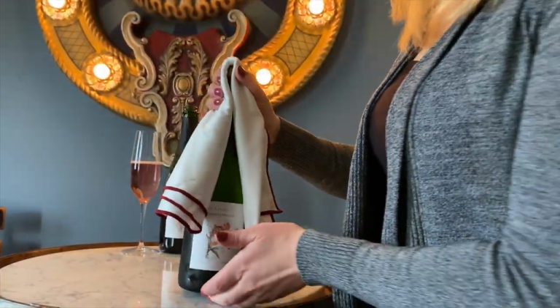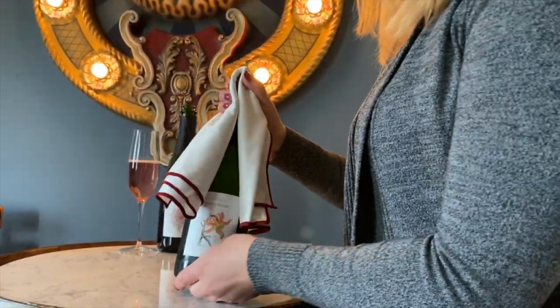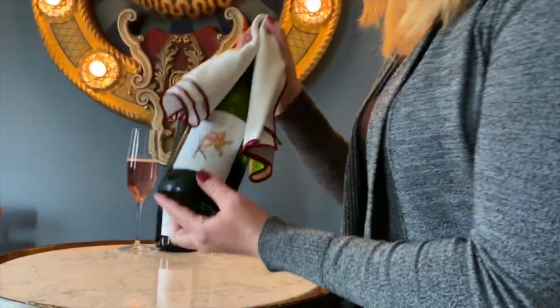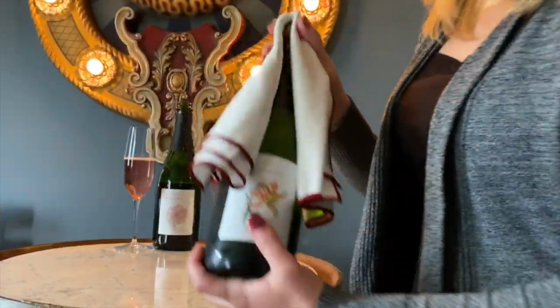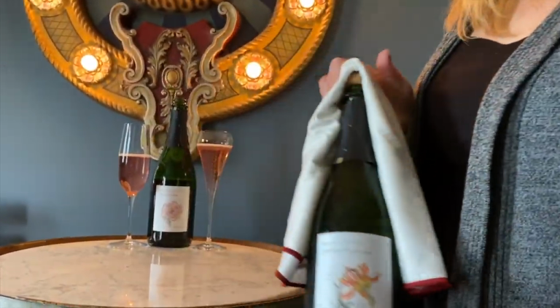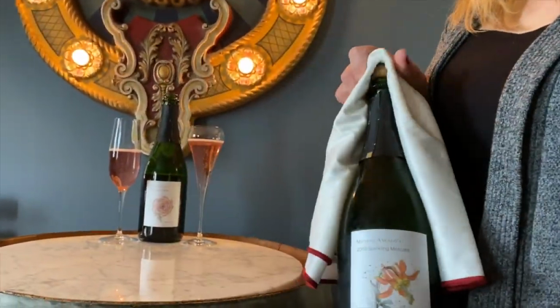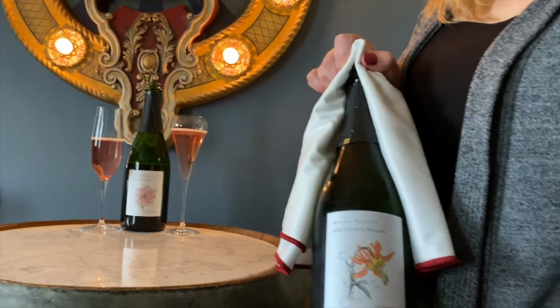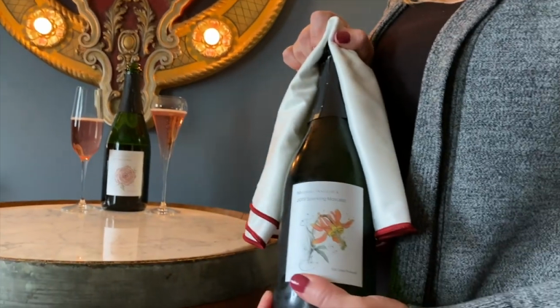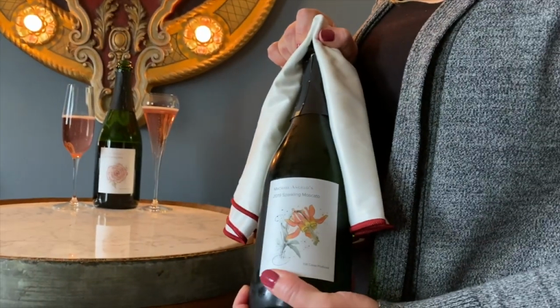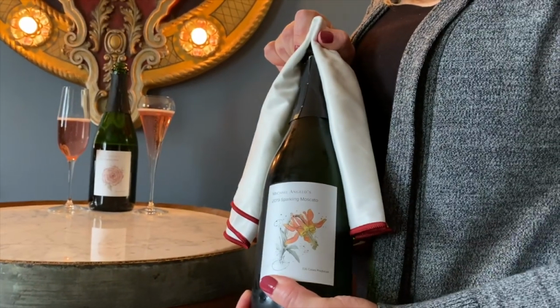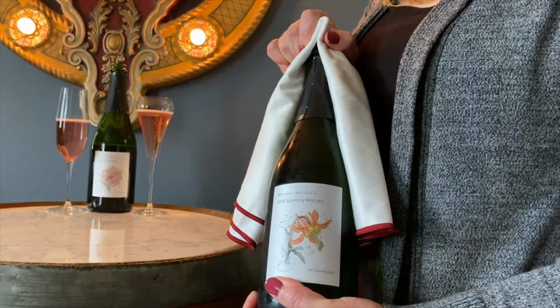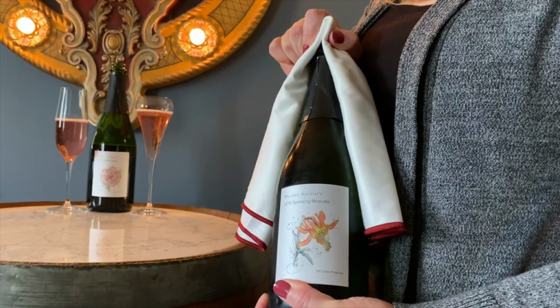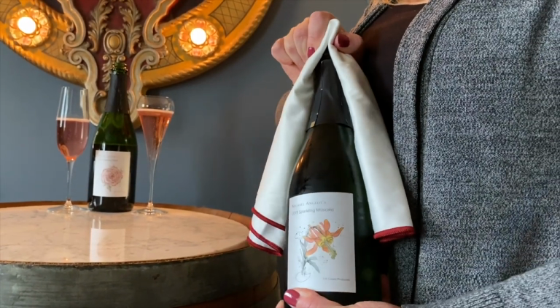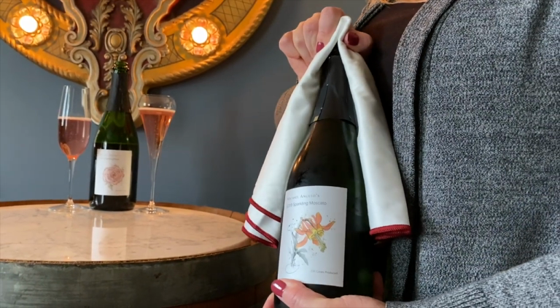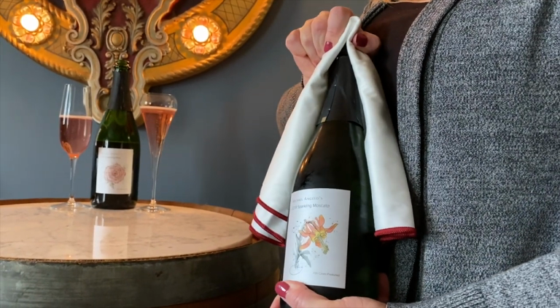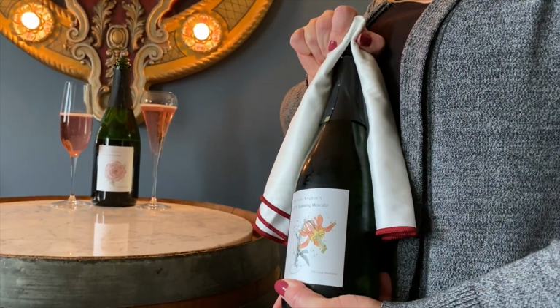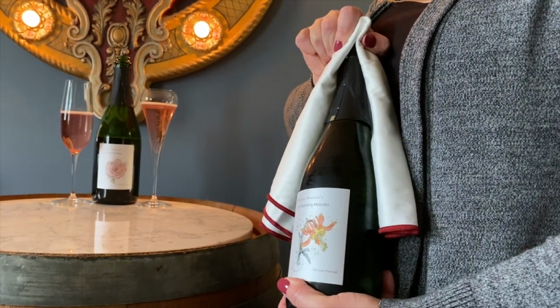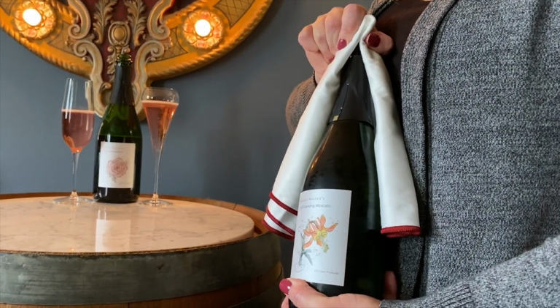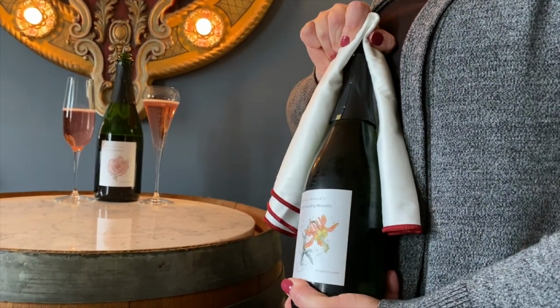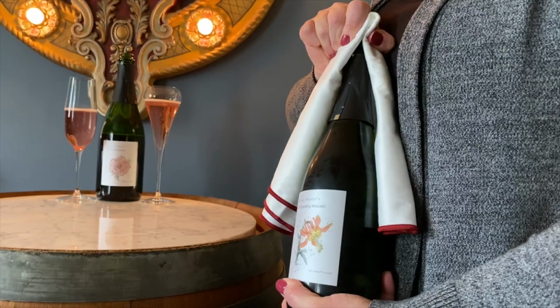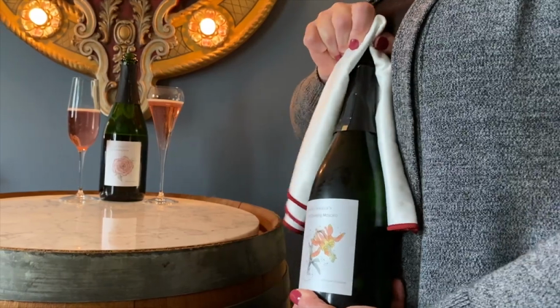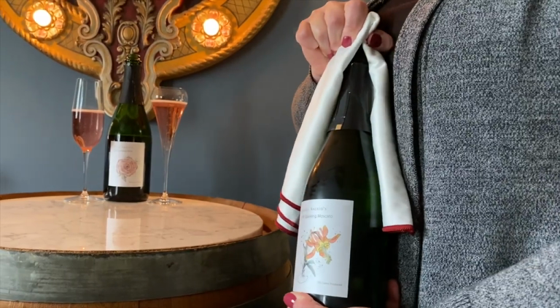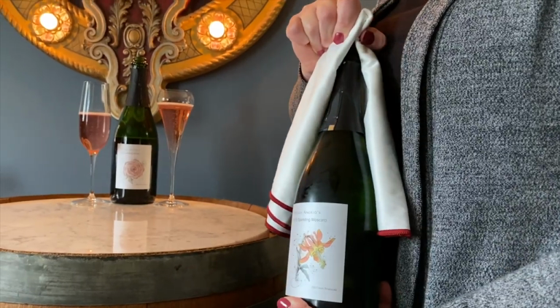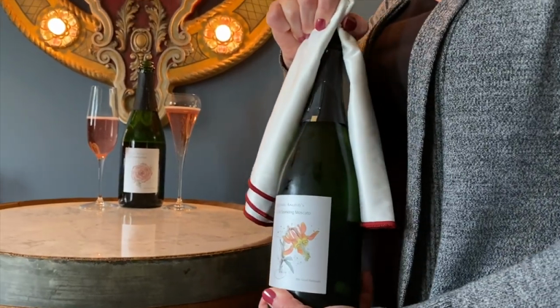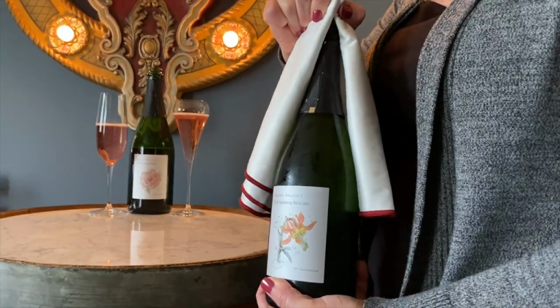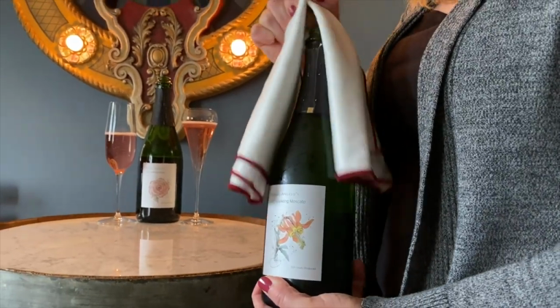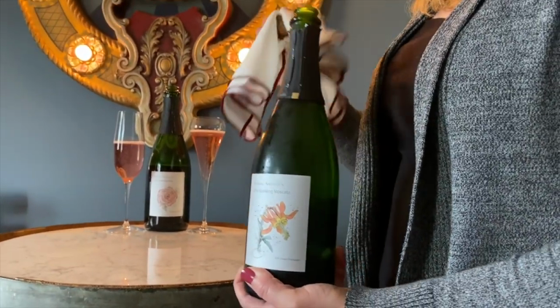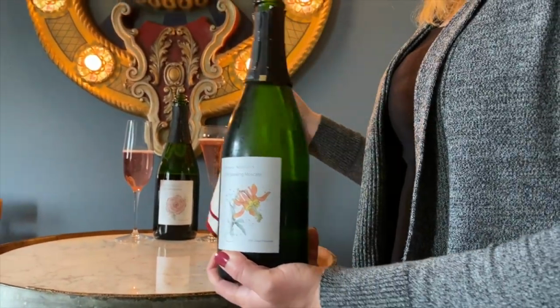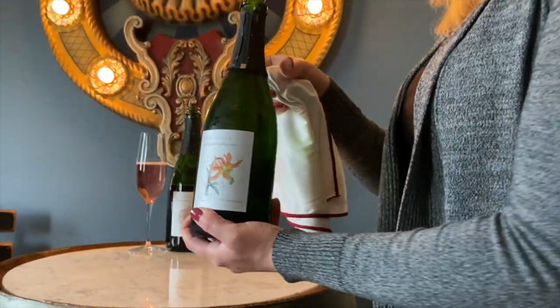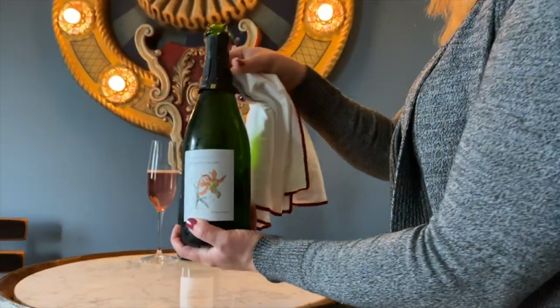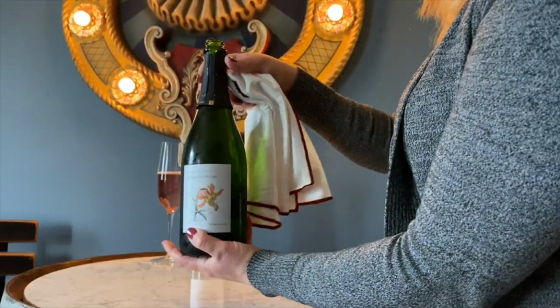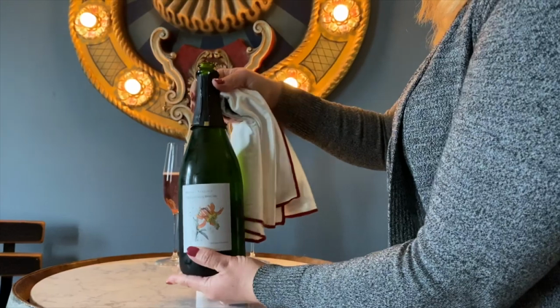Keeping the cage on the cork and the rag on top, slowly turn the bottle — not the cork itself — and ease the cork out. Should sound like a nun's fart if you've done it right.